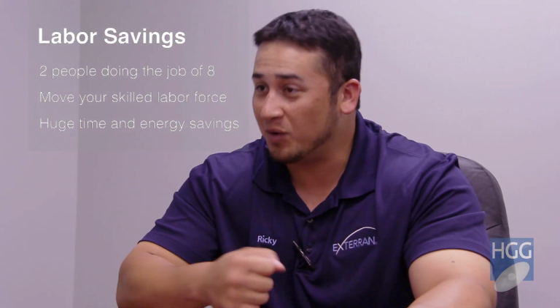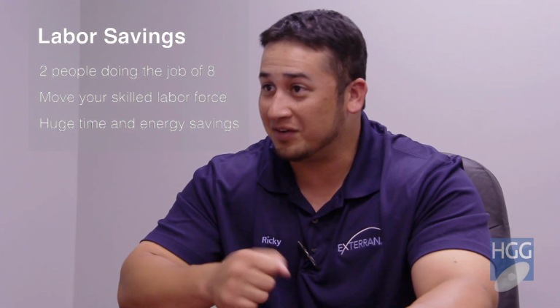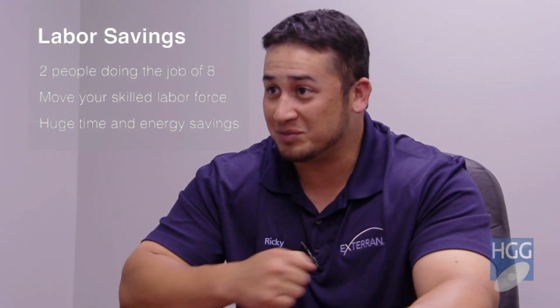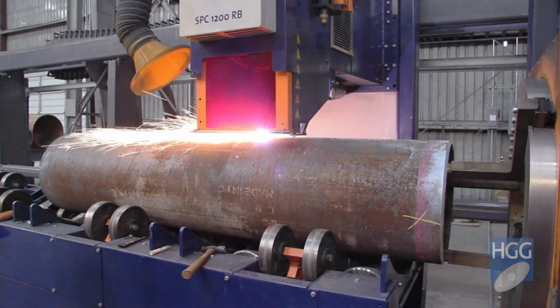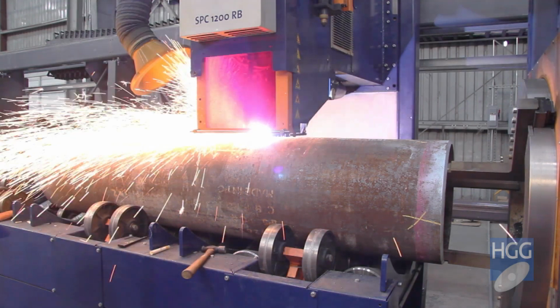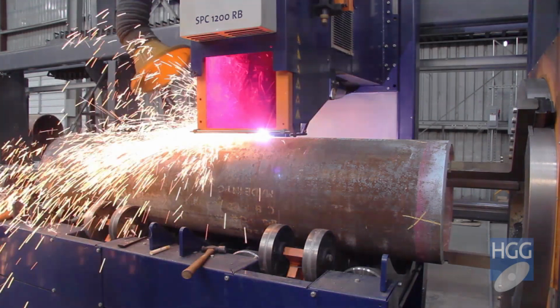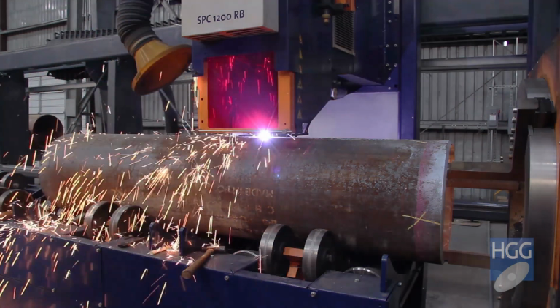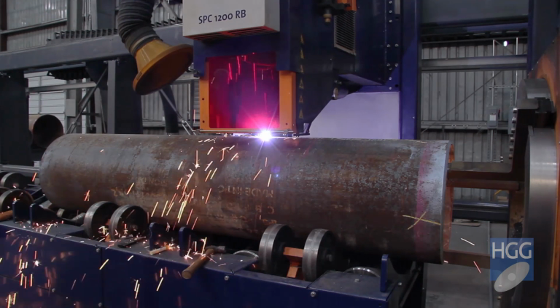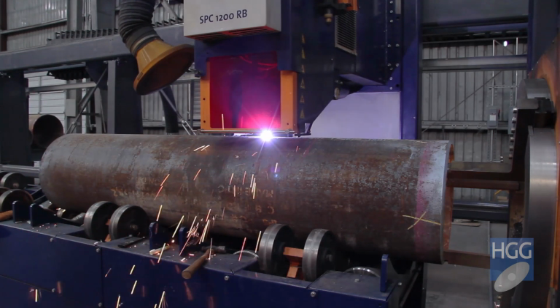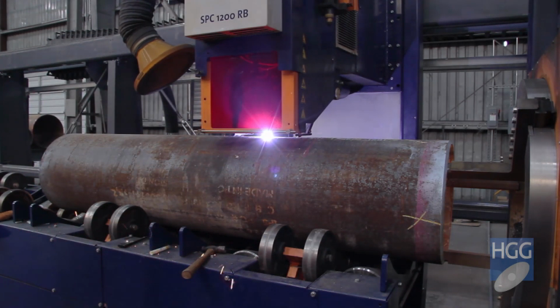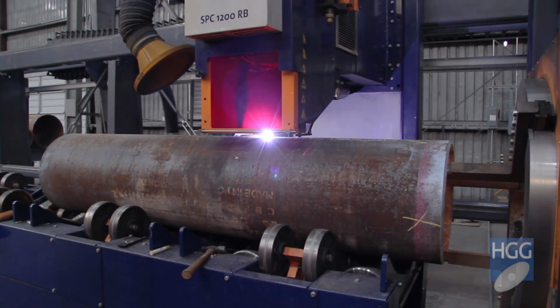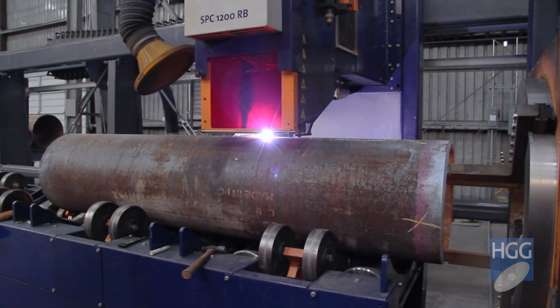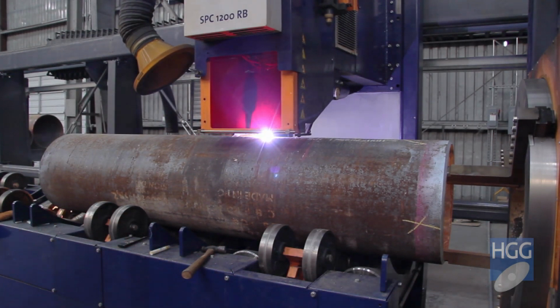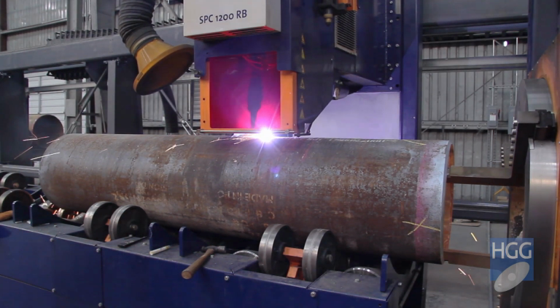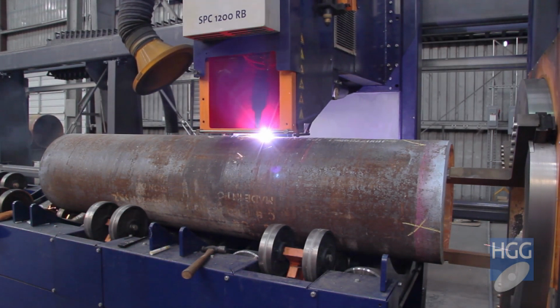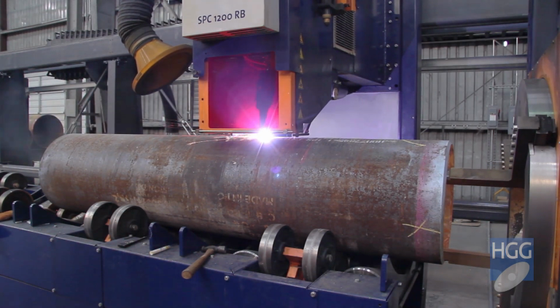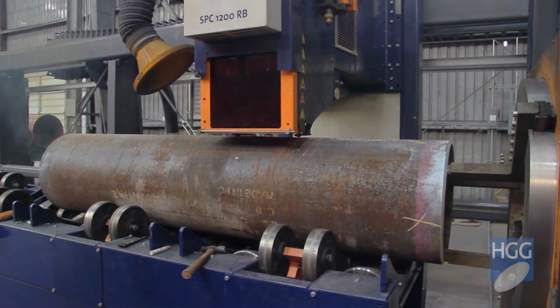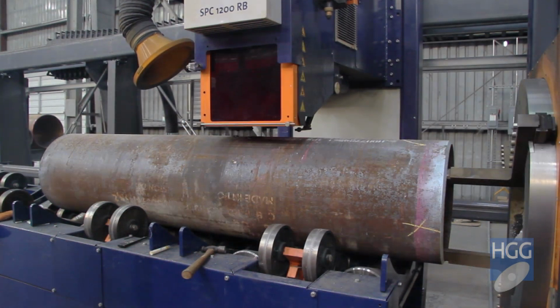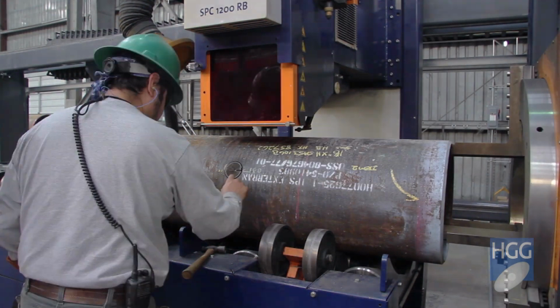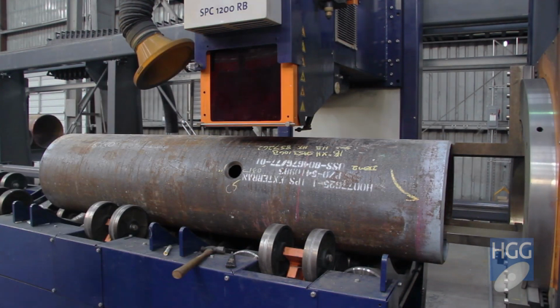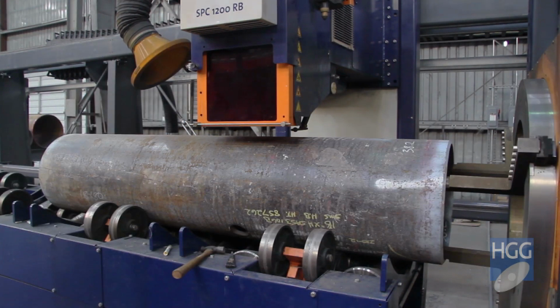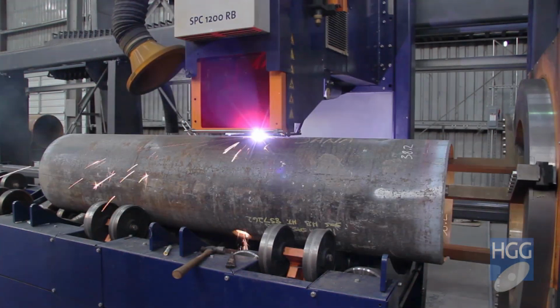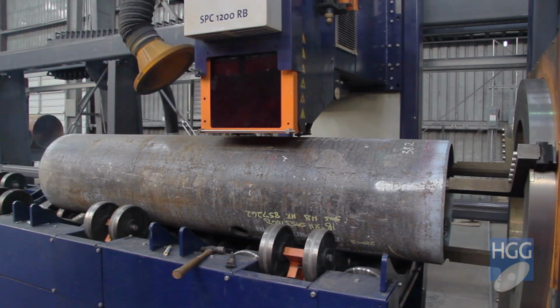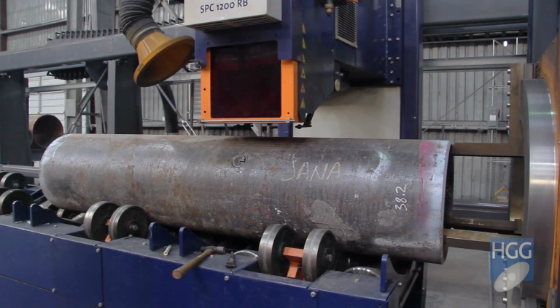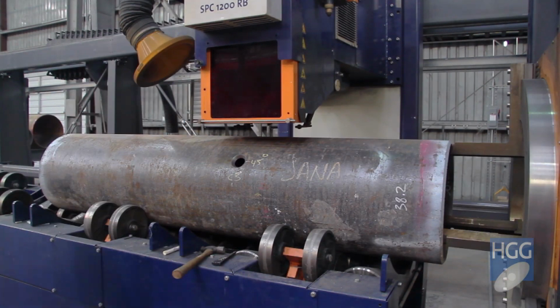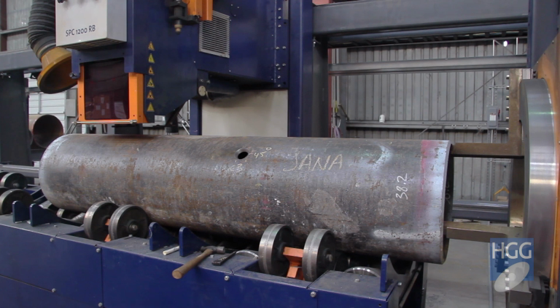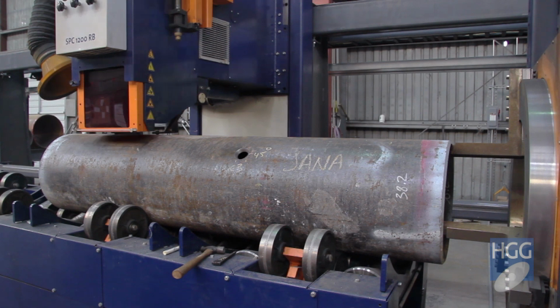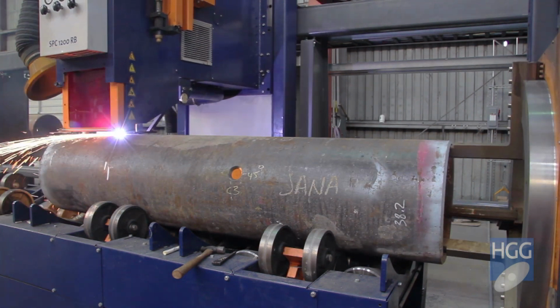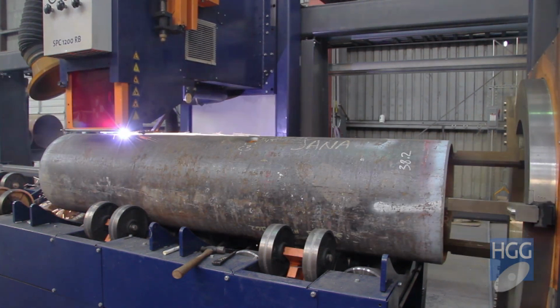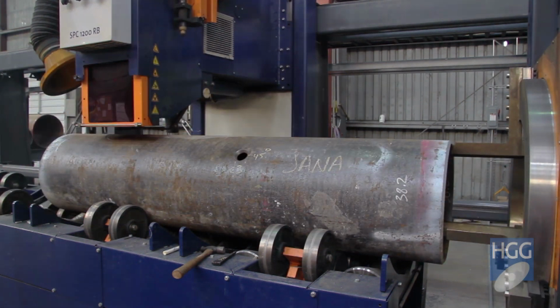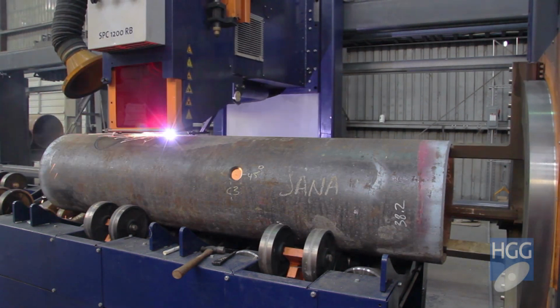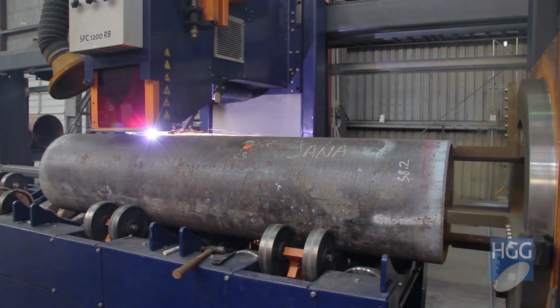You want welding guns in people's hands. You want weld time. You want wire going in. You want to be welding and wire going in through a vessel. That's how we make our money.